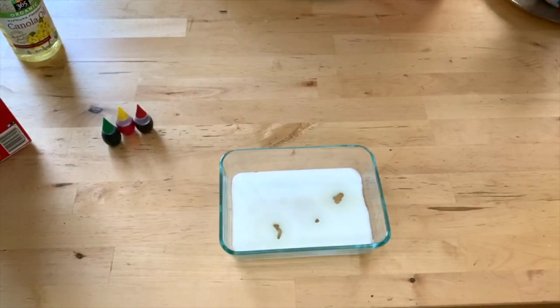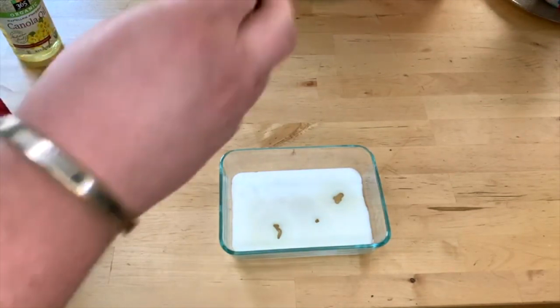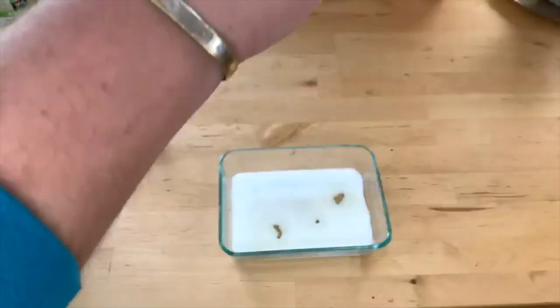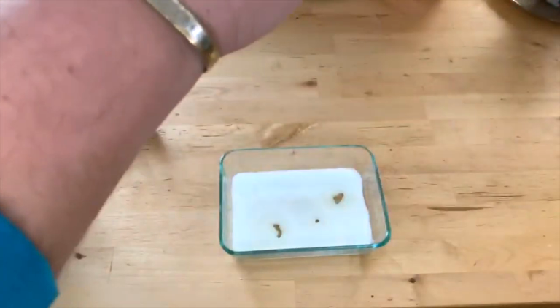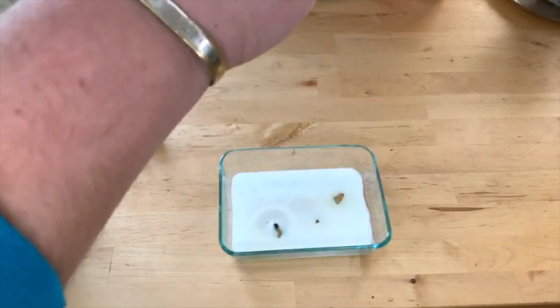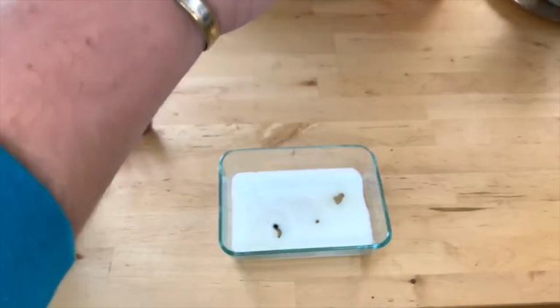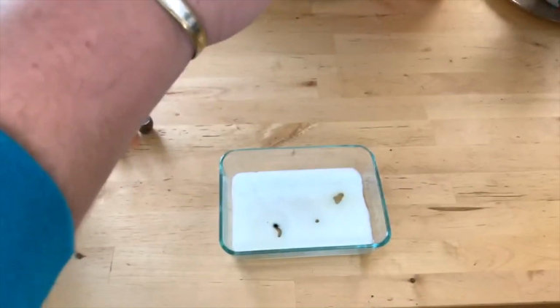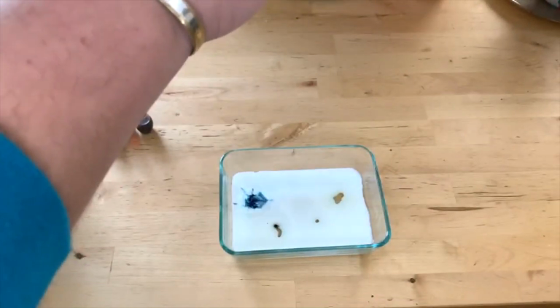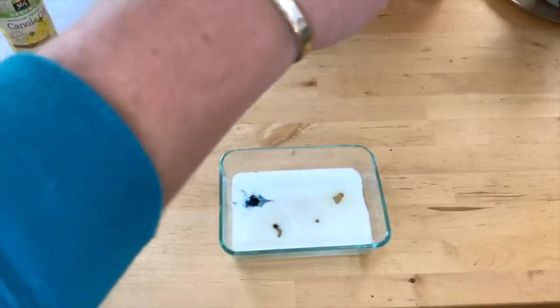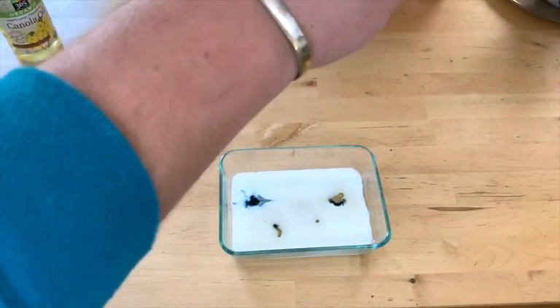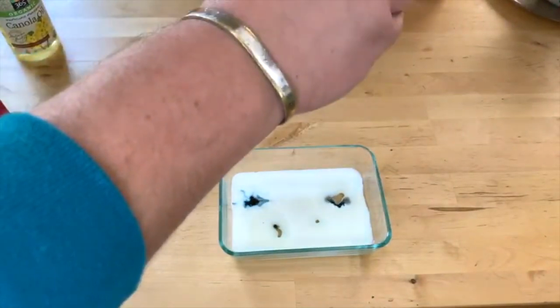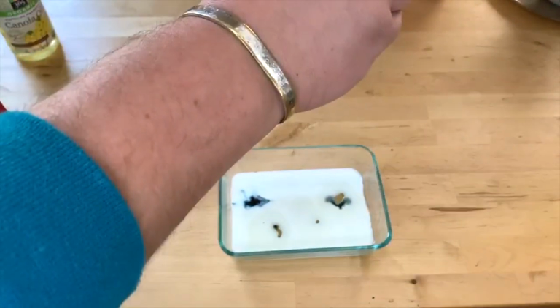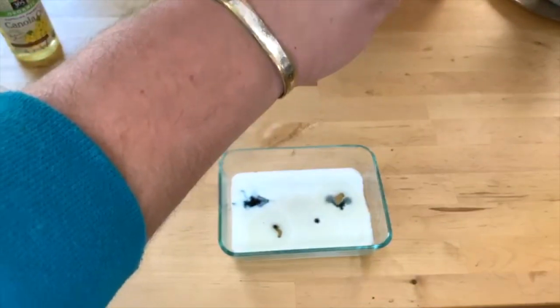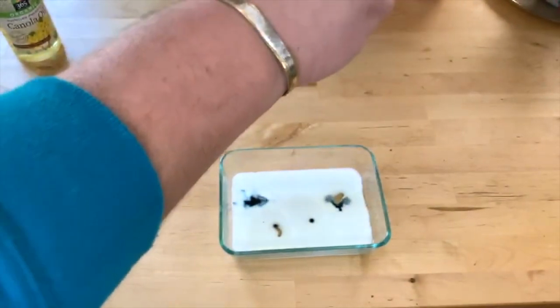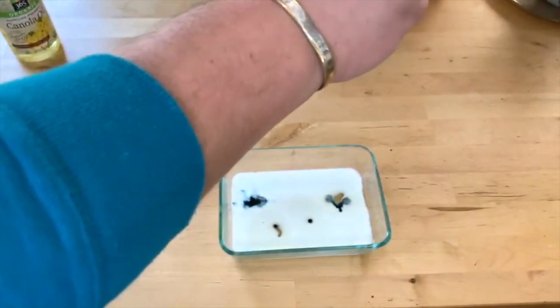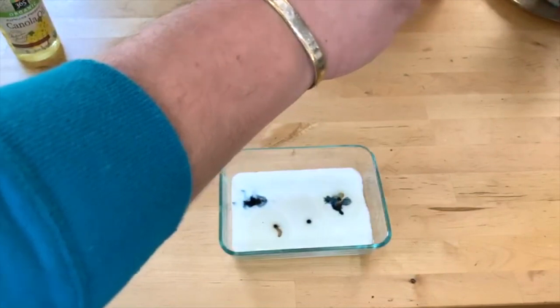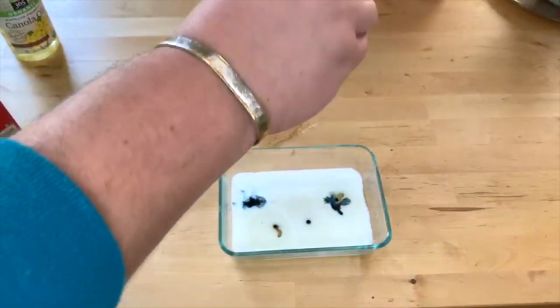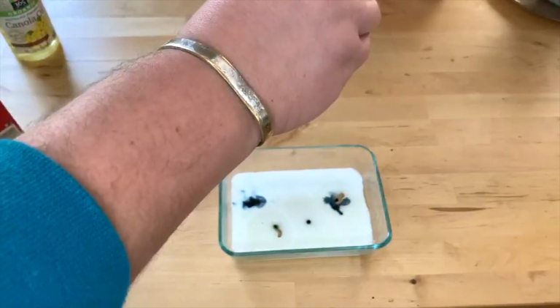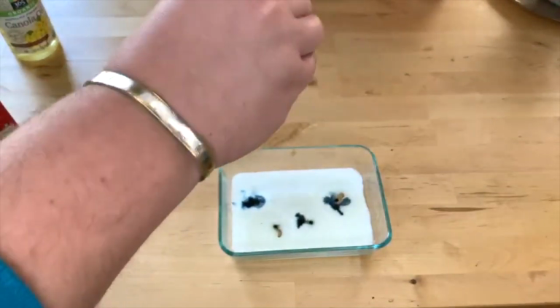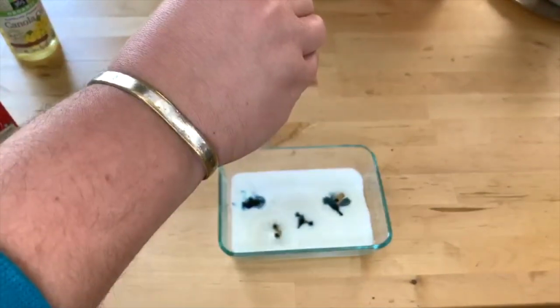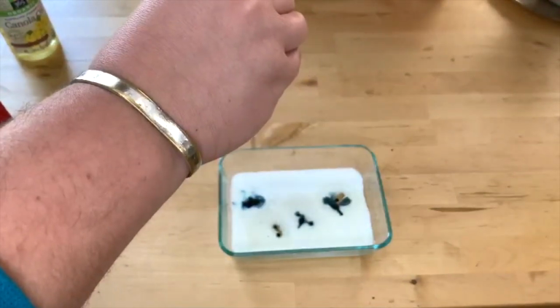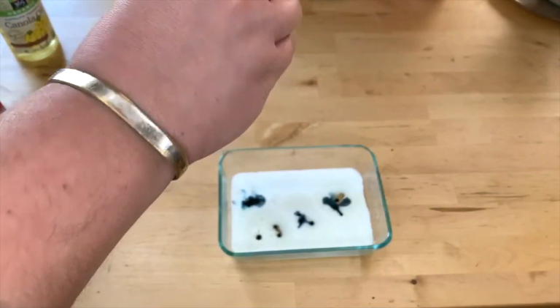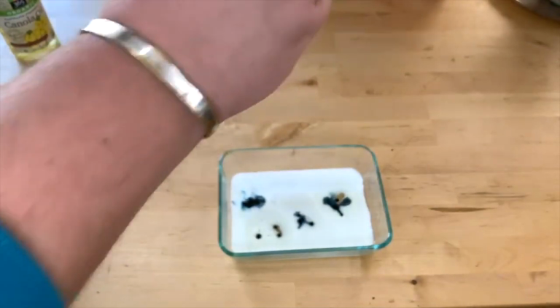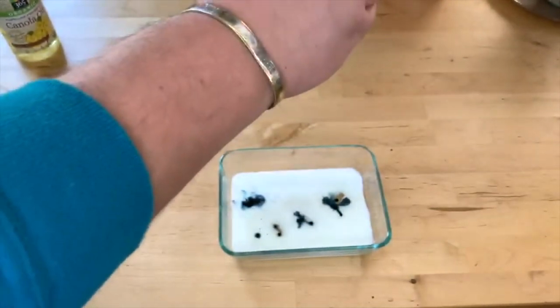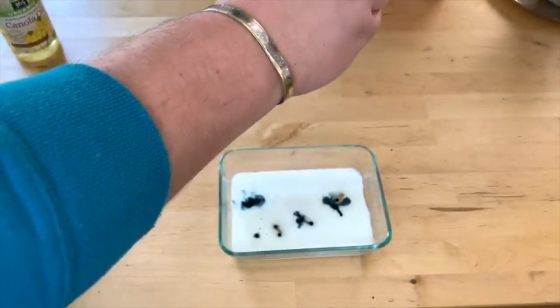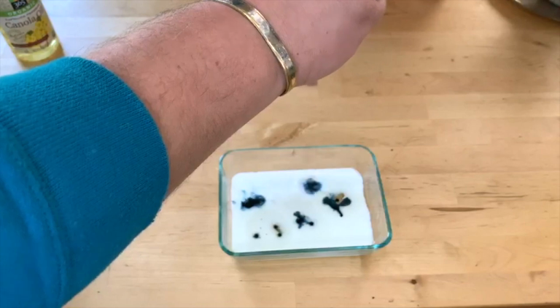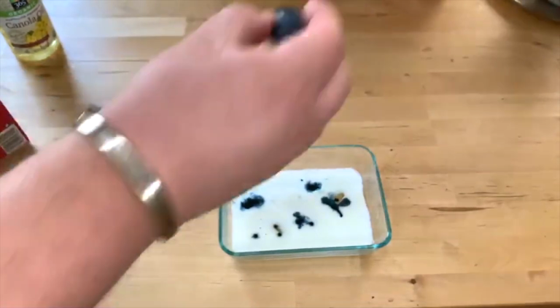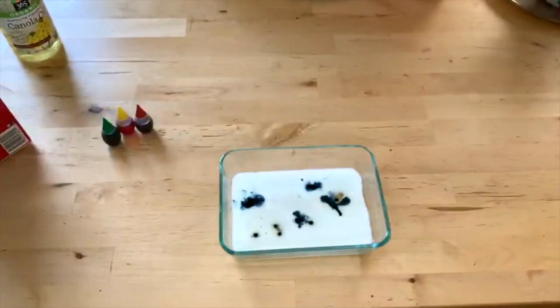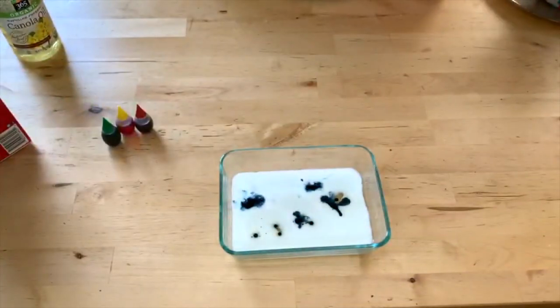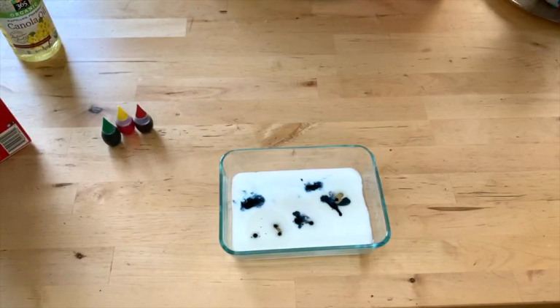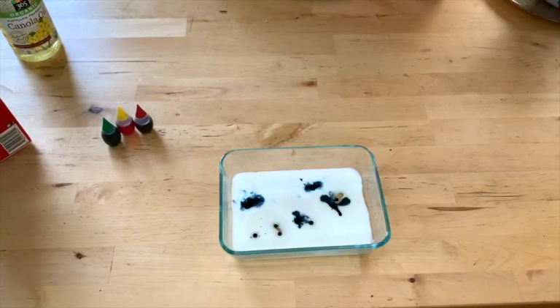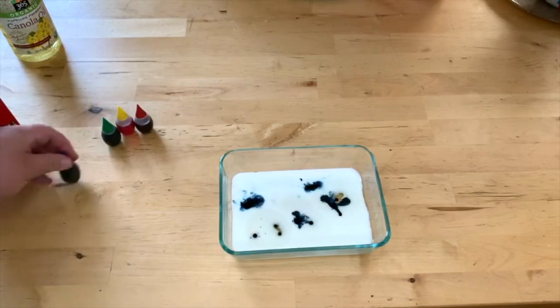Just start dripping the blue into those oil spots or into the milk and watch how the oil starts to catch it and keep the food coloring together, while the milk lets it sort of disperse a little bit.